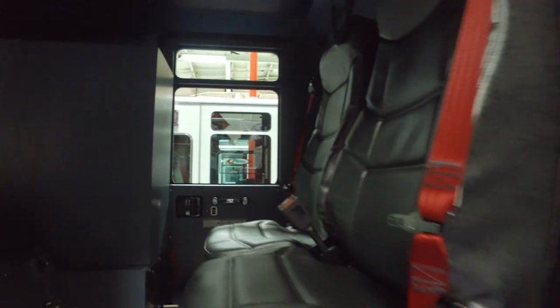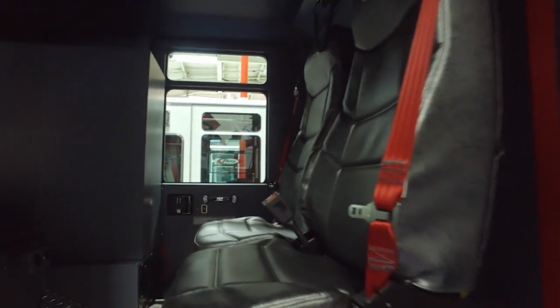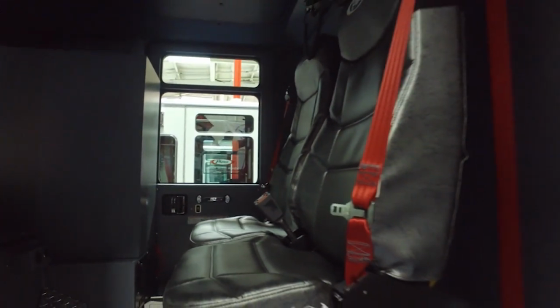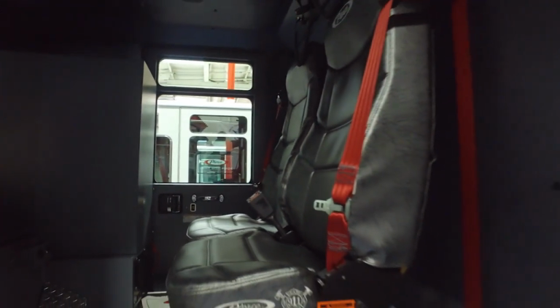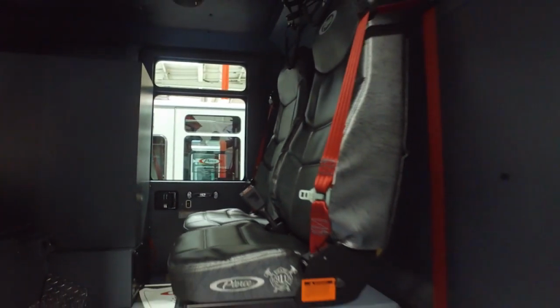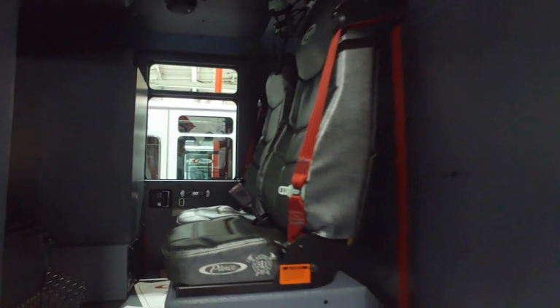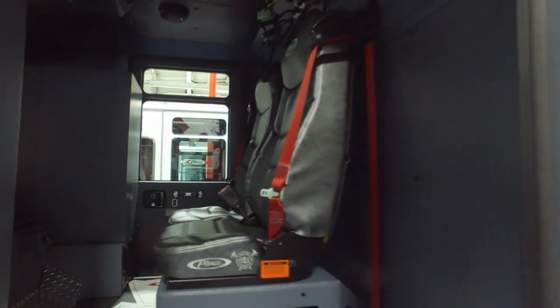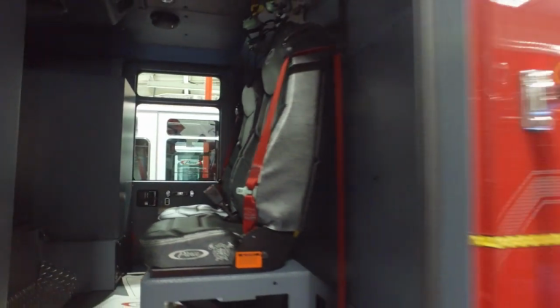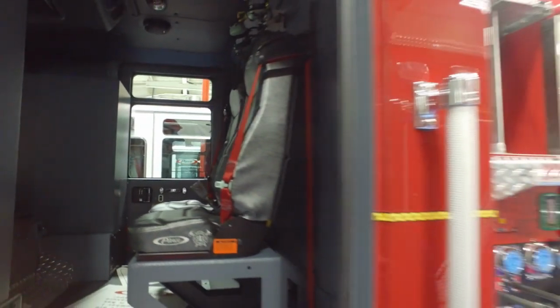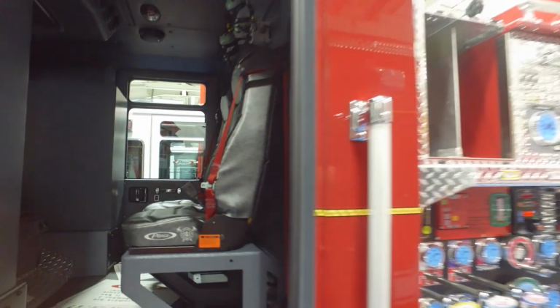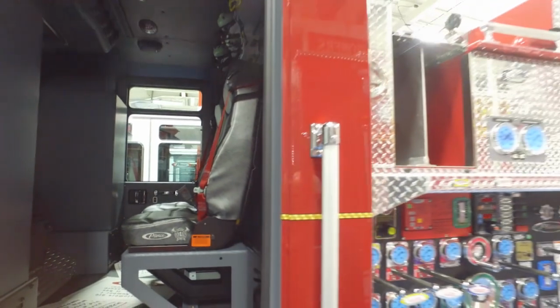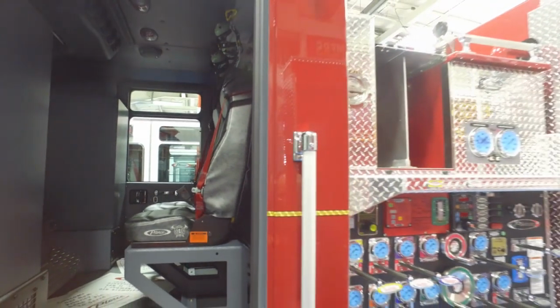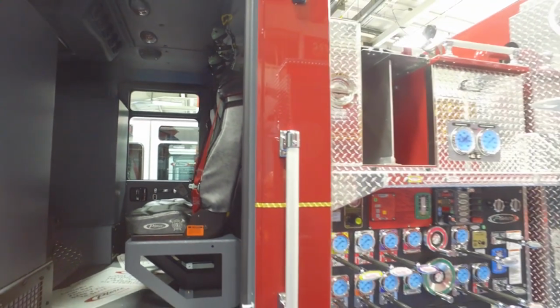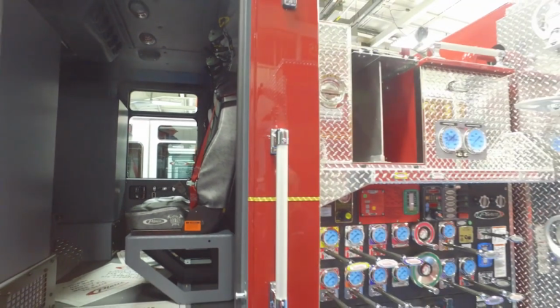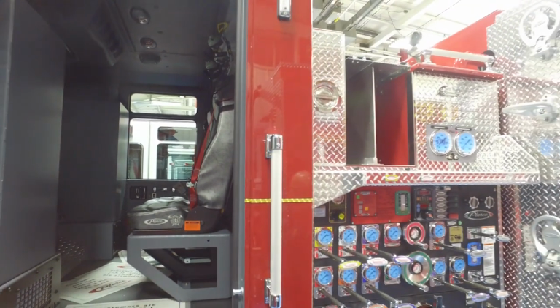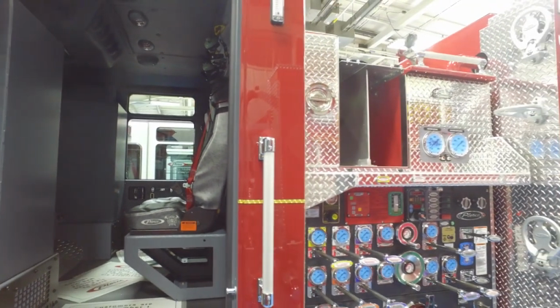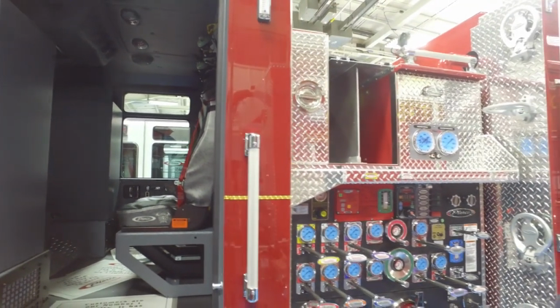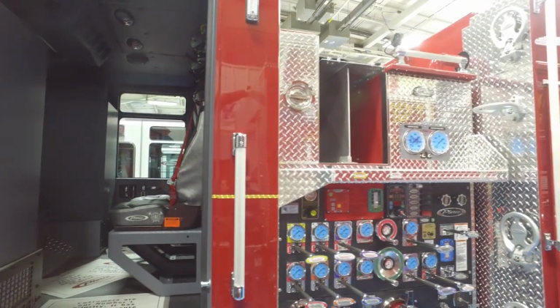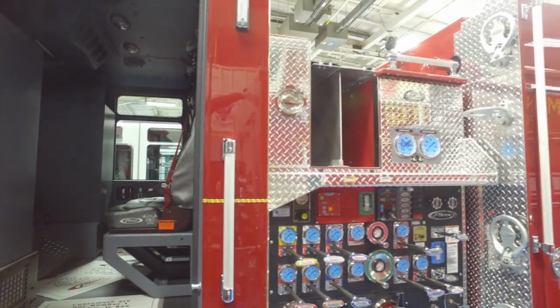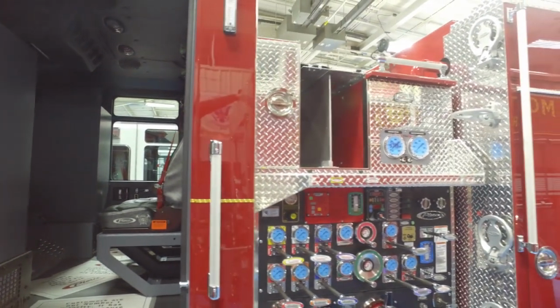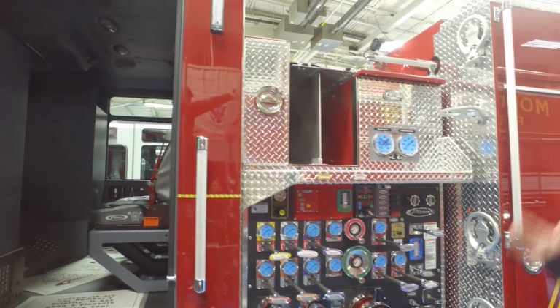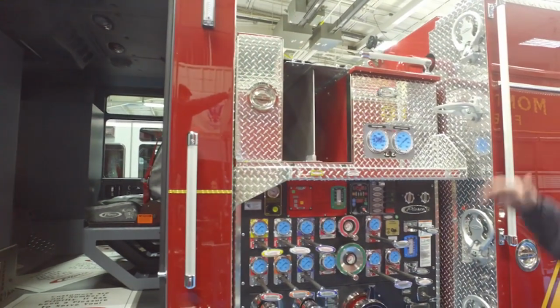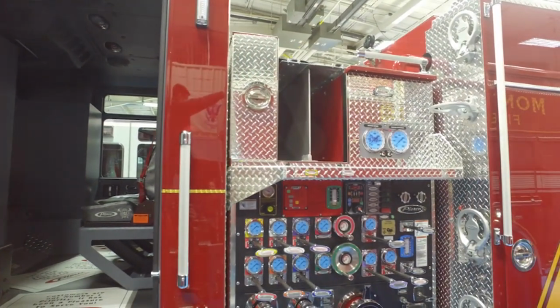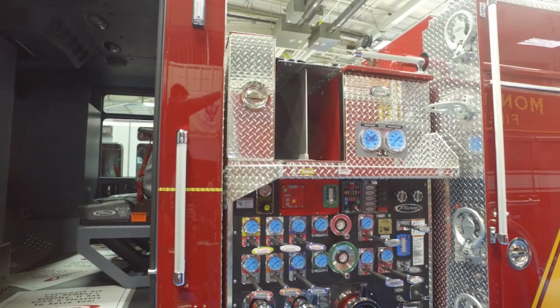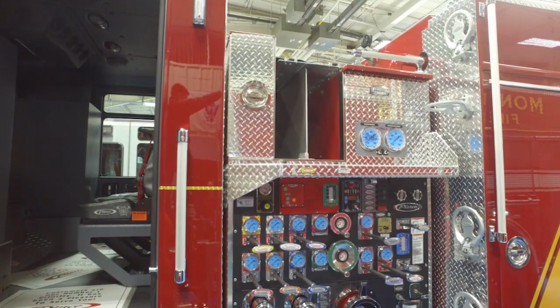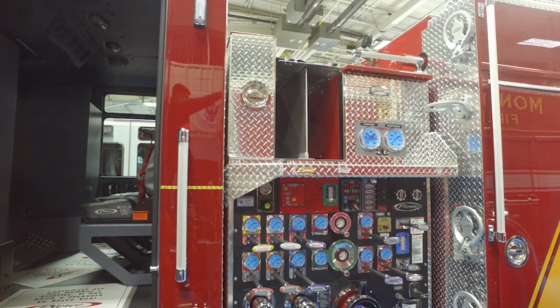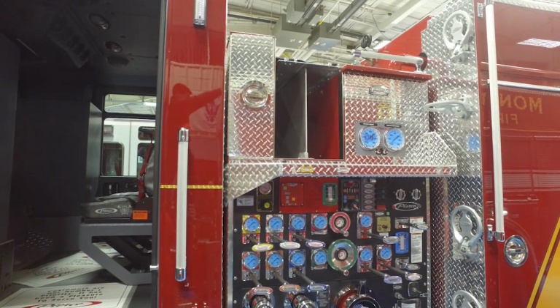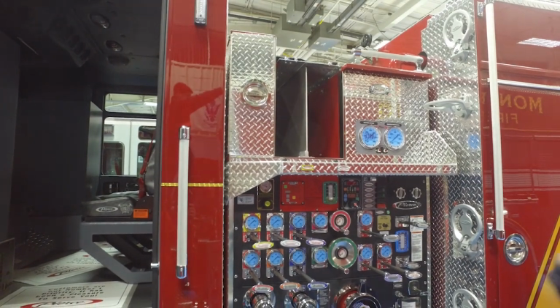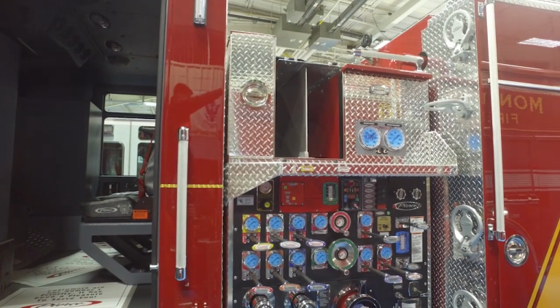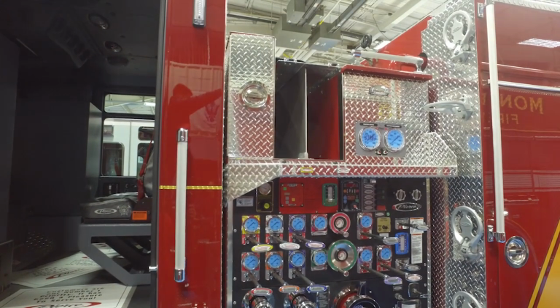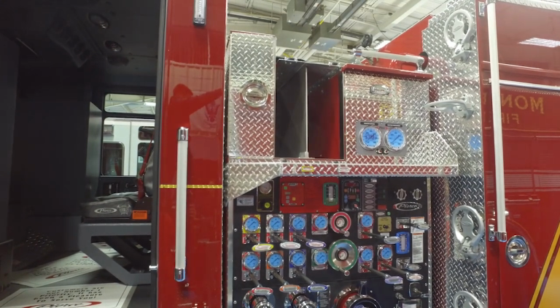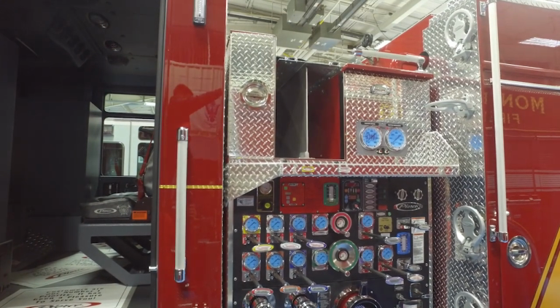Another big thing for us was low crosslays. We didn't want to have our members have to climb up high to pull hose, so we kept the crosslays very low, as with the hose bed in the back.